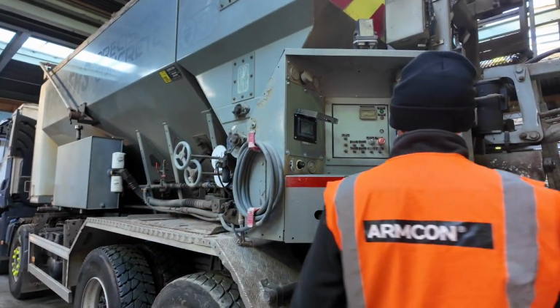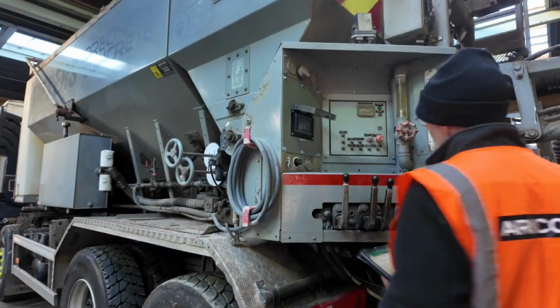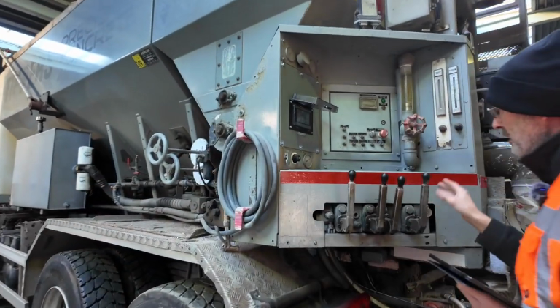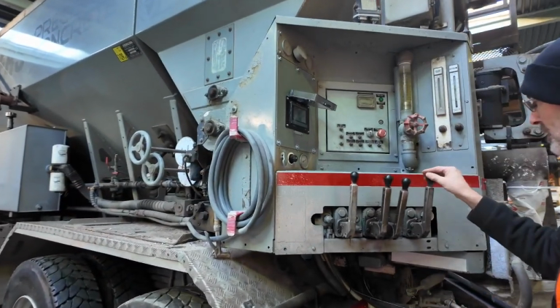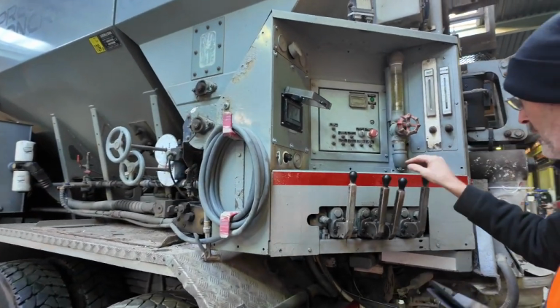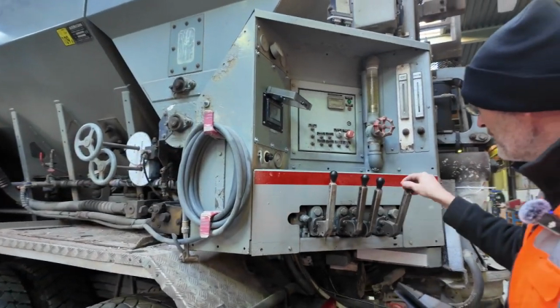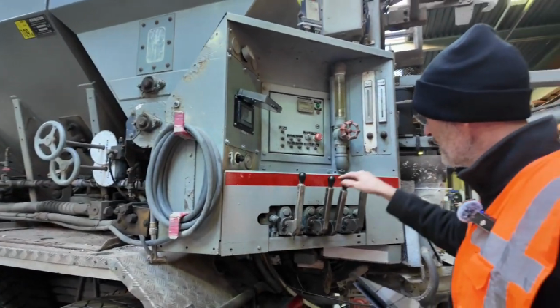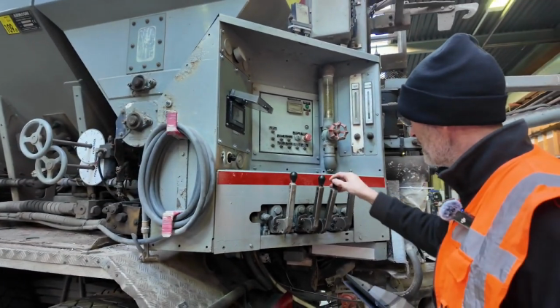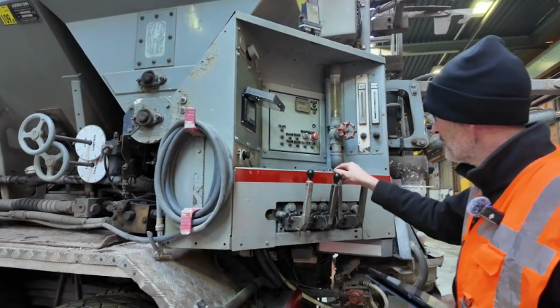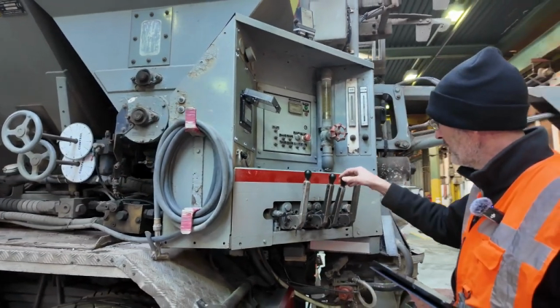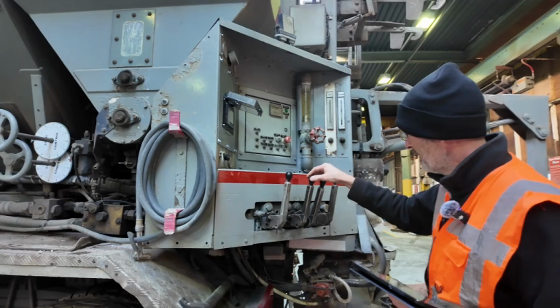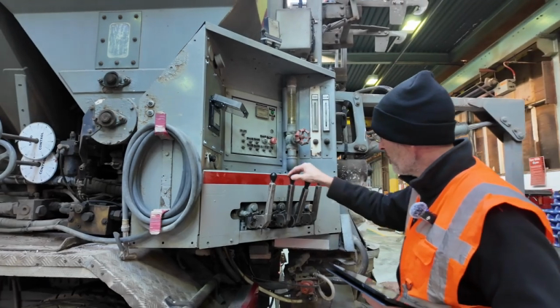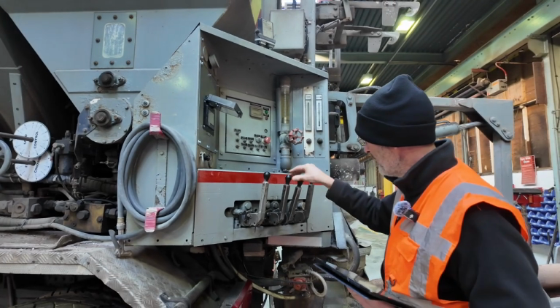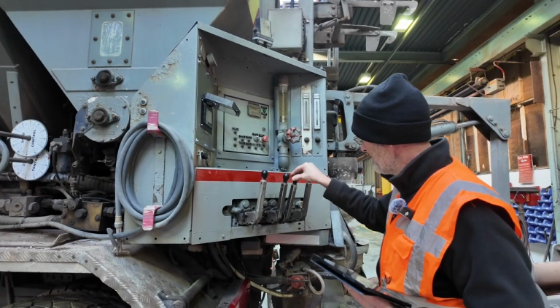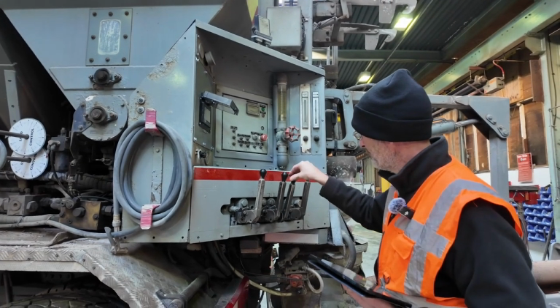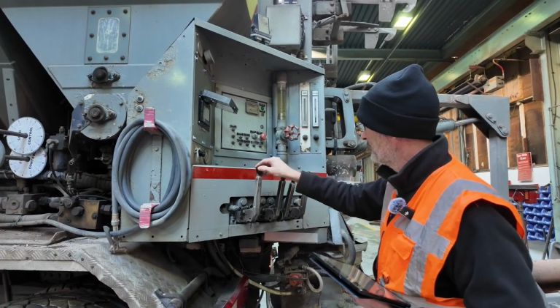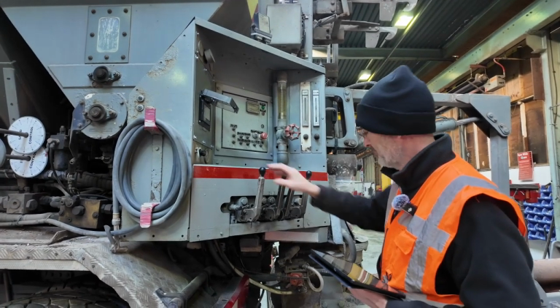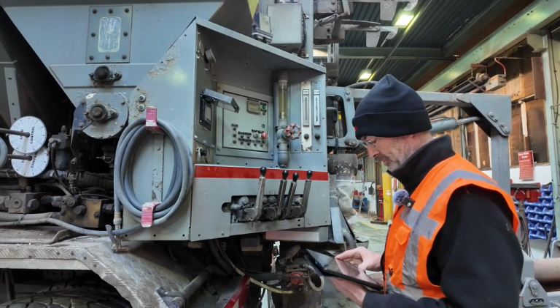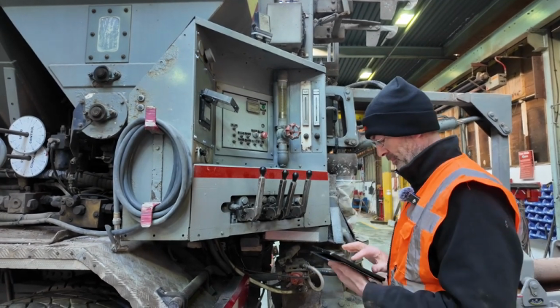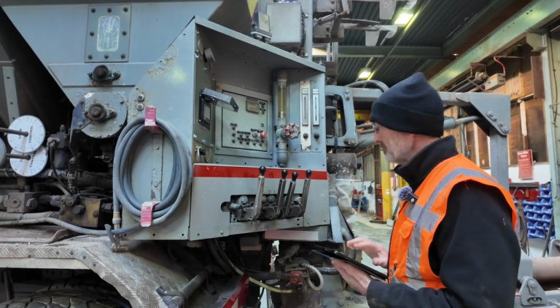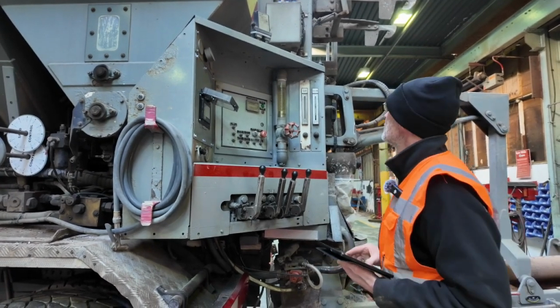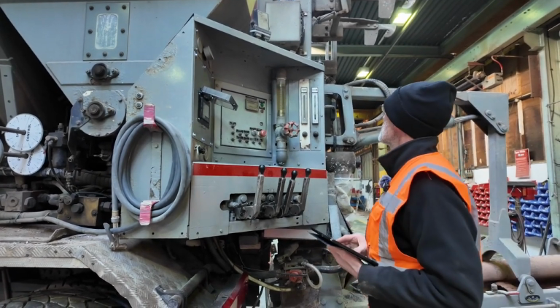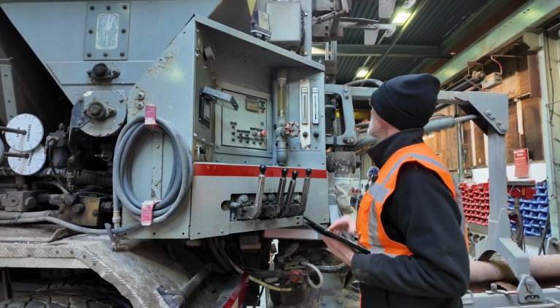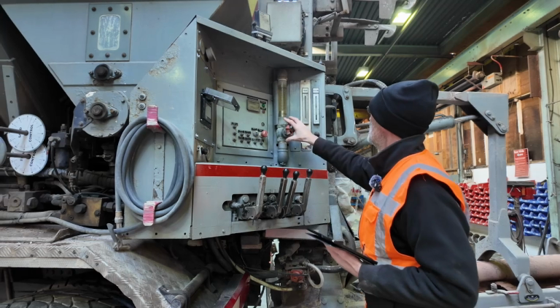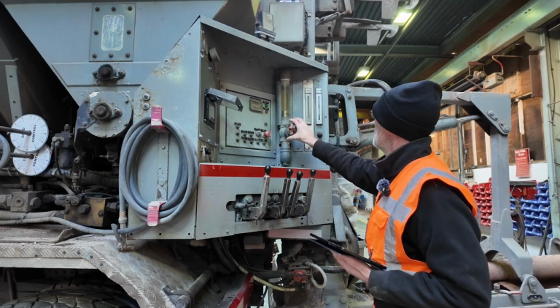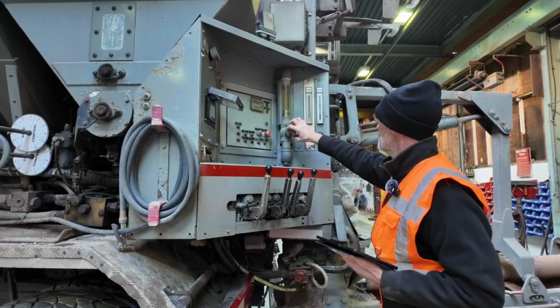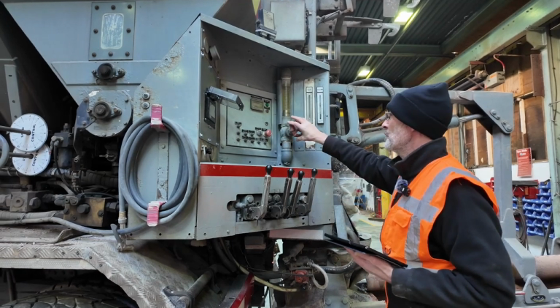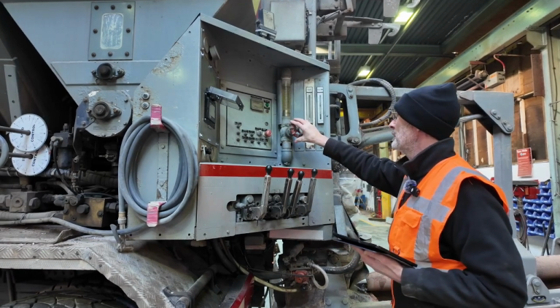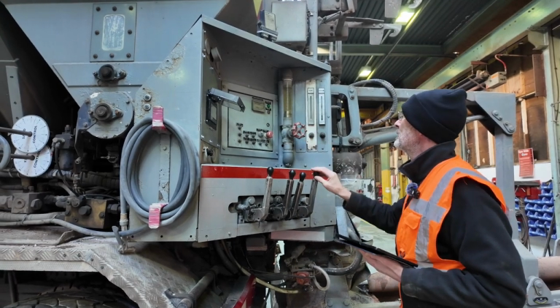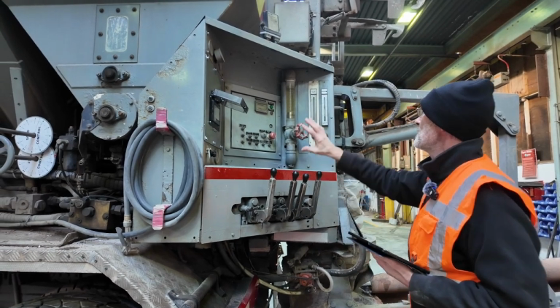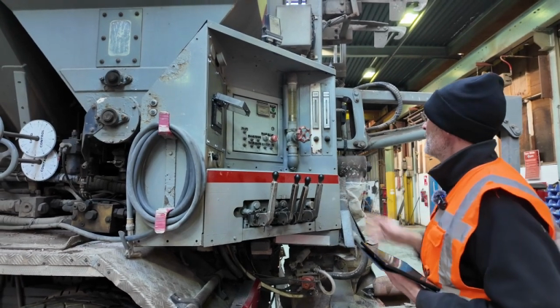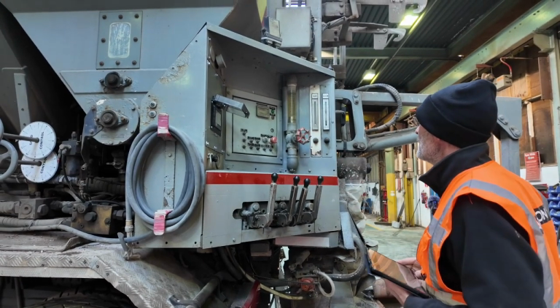At the control panel we're checking for leaks and the operation of the levers, making sure they're not stiff, and checking for wear on the lever pins. Also checking the water control and the general appearance of the panel.